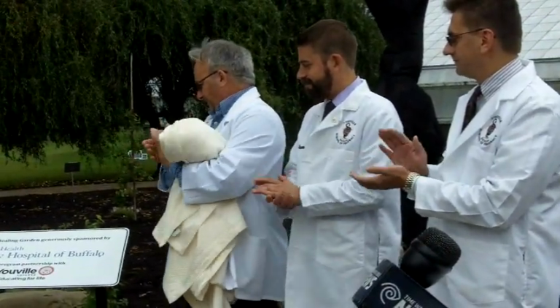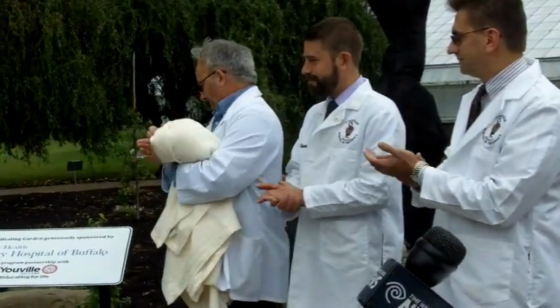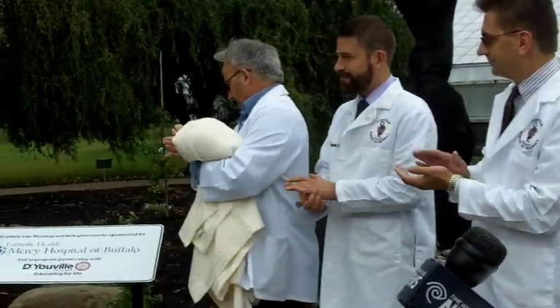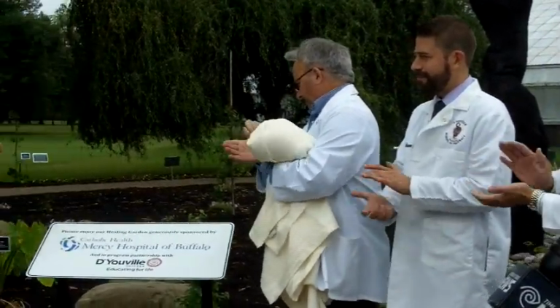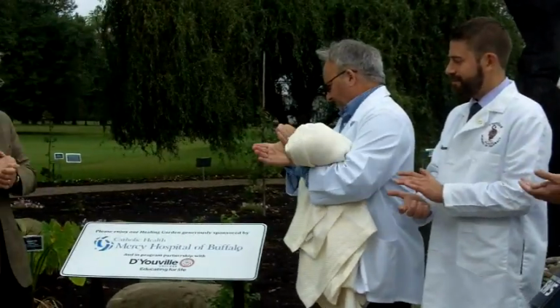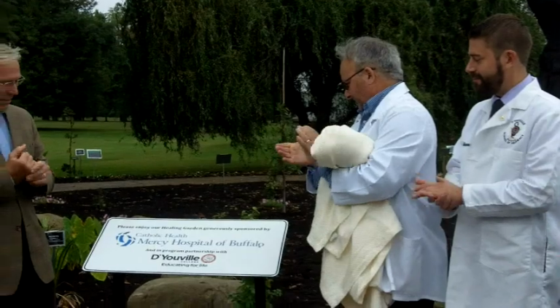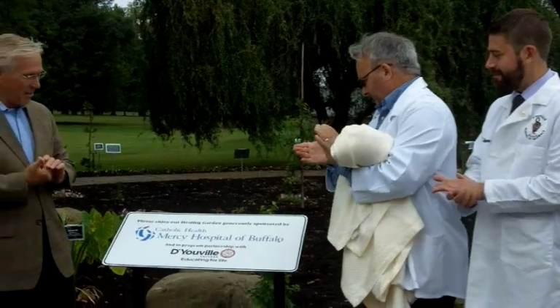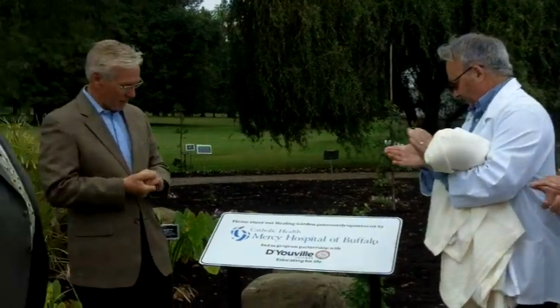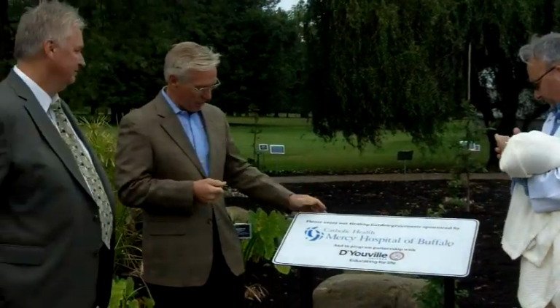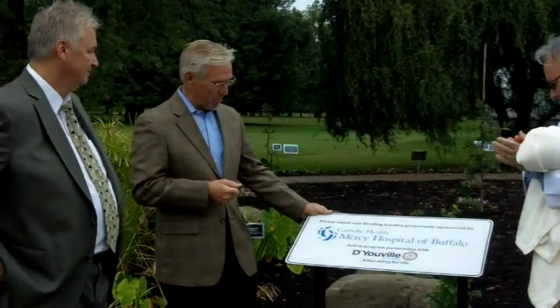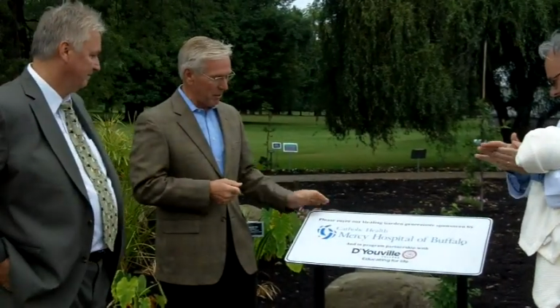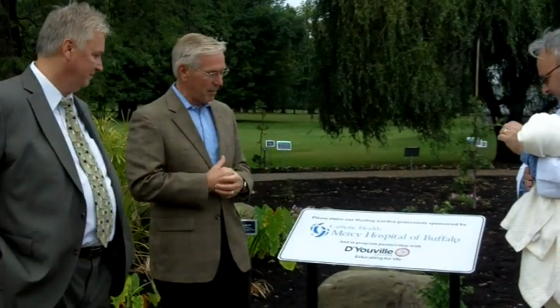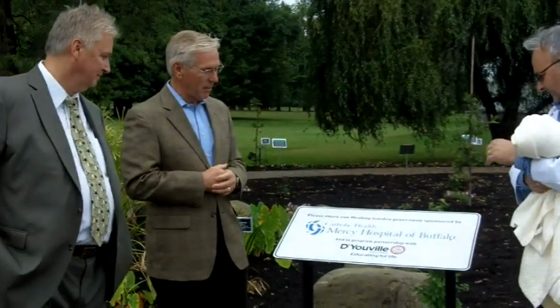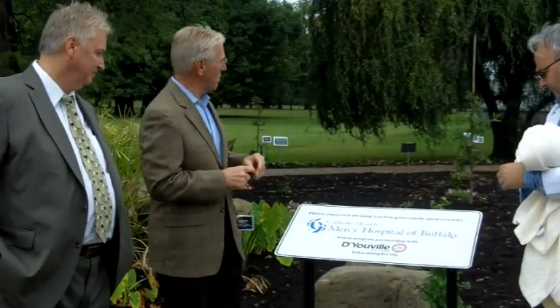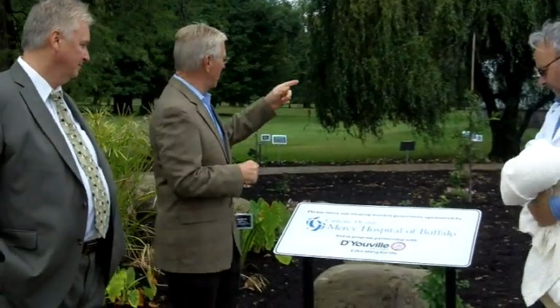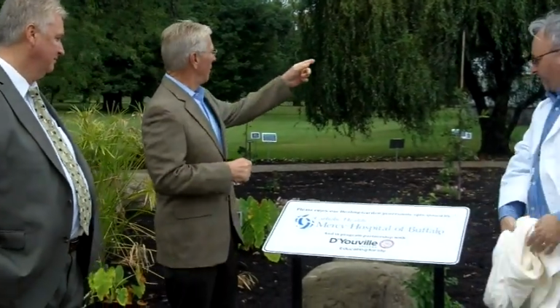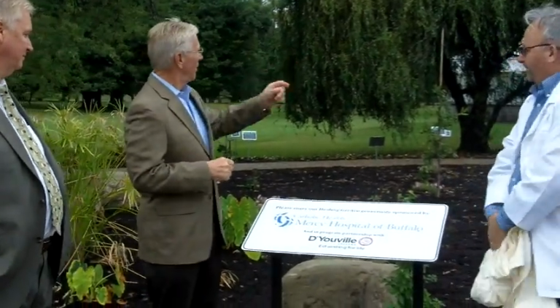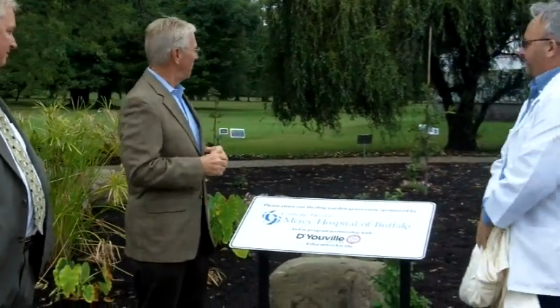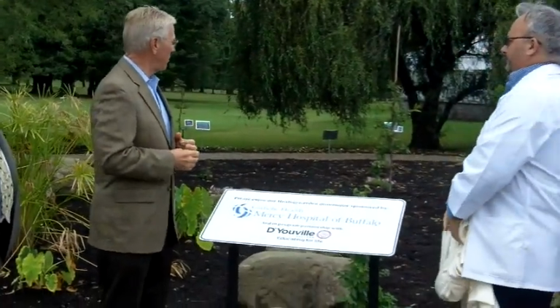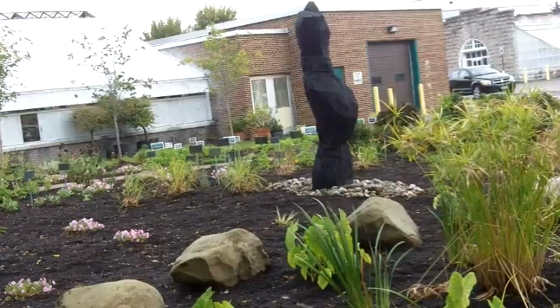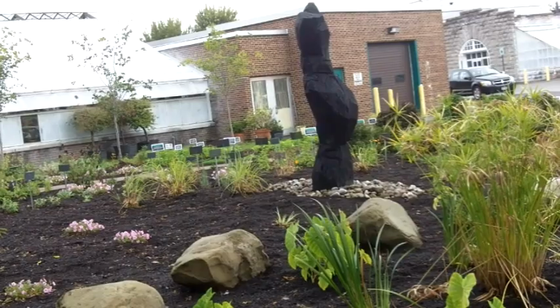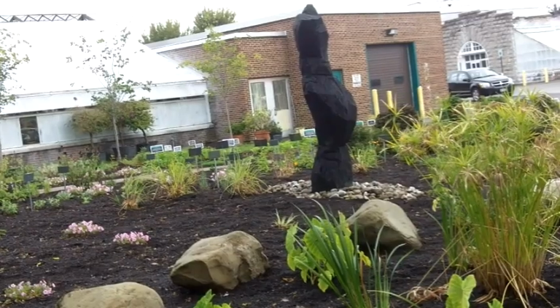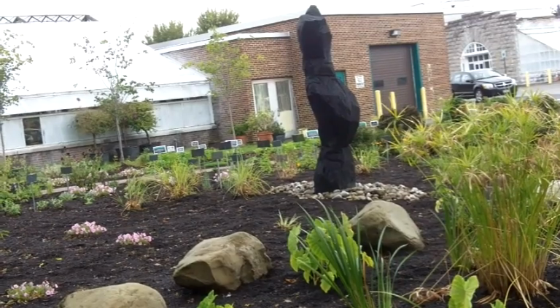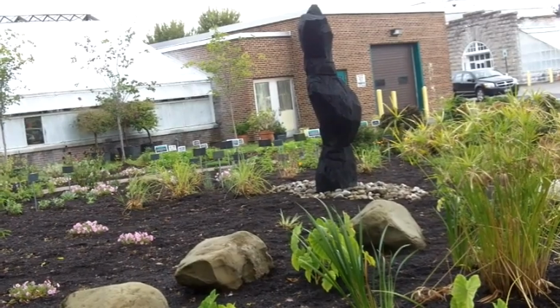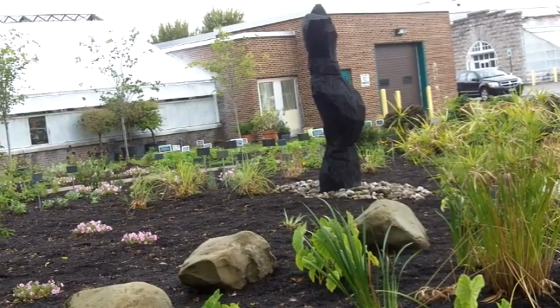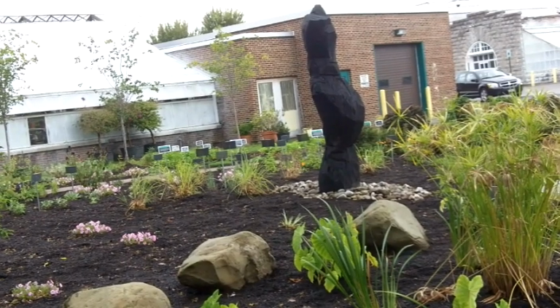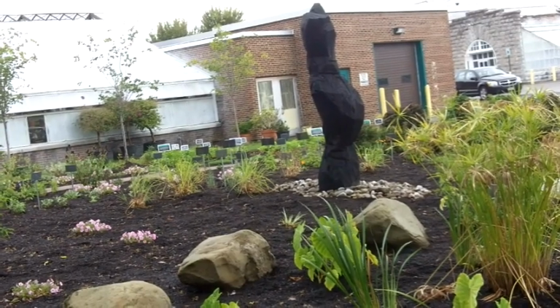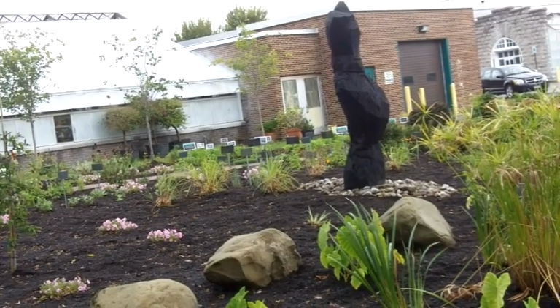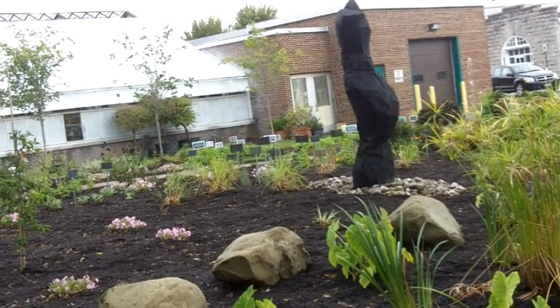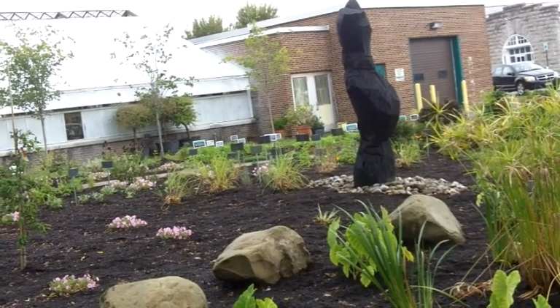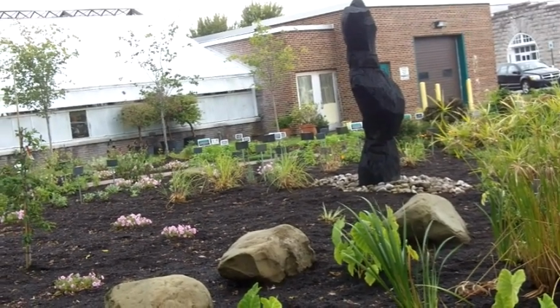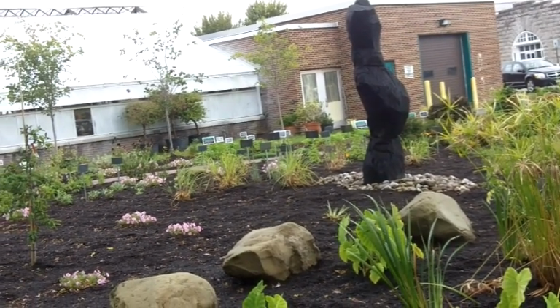The garden was planted as part of Plant Western New York's 2014 Leaf a Legacy Project, where local landscapers volunteer to give a facelift to a public space.